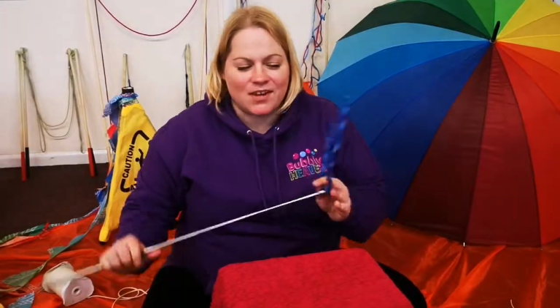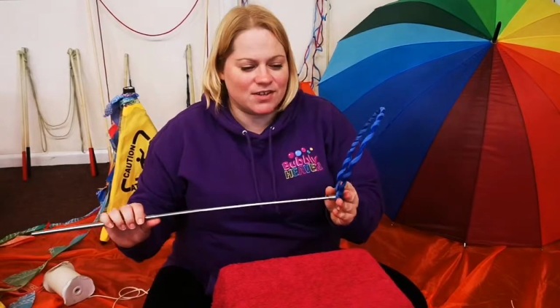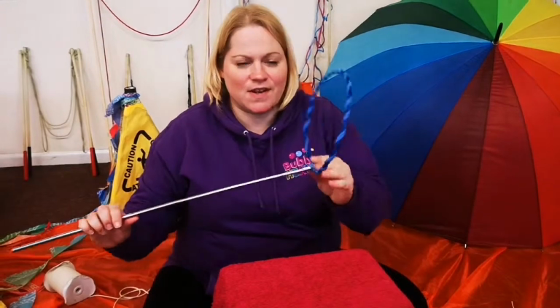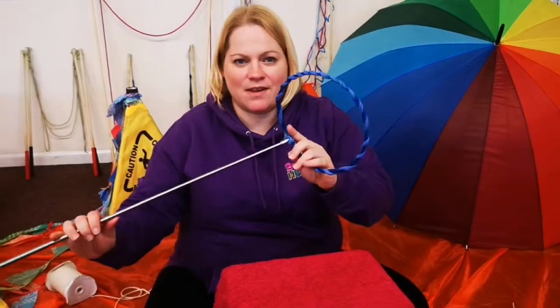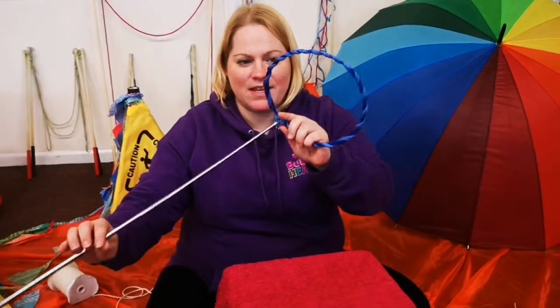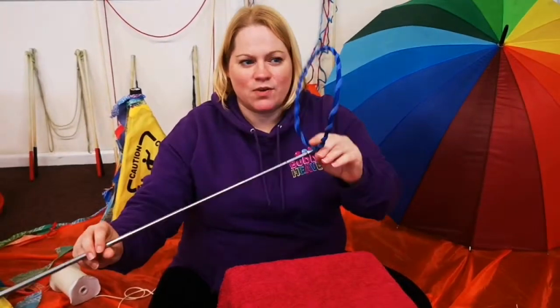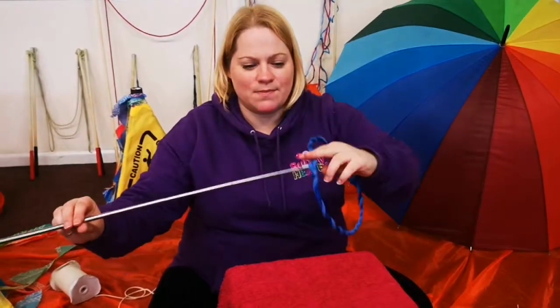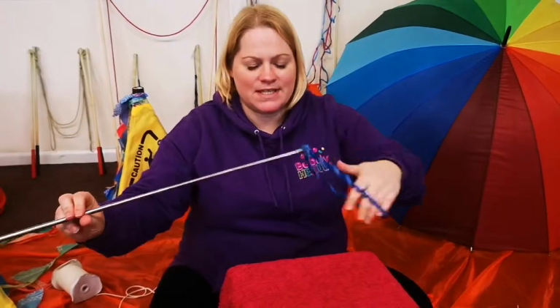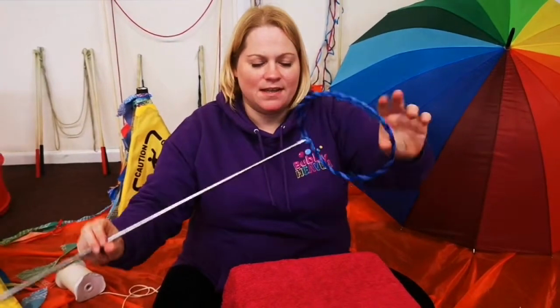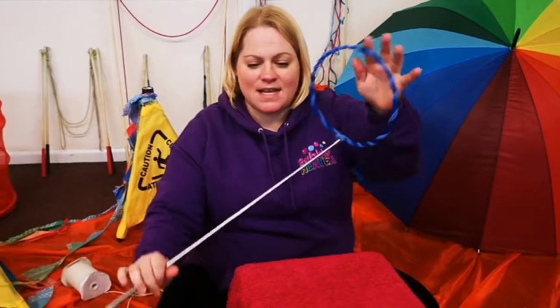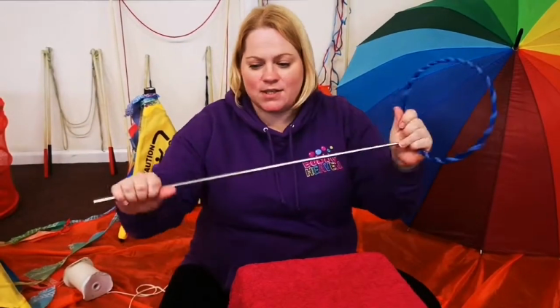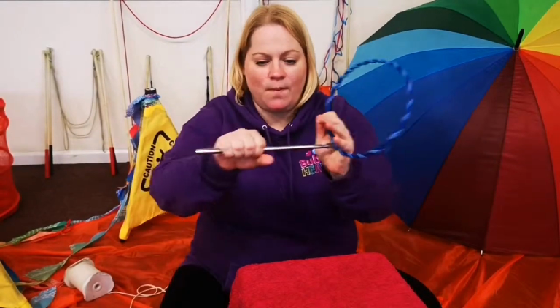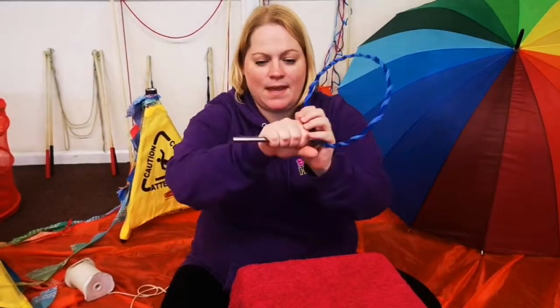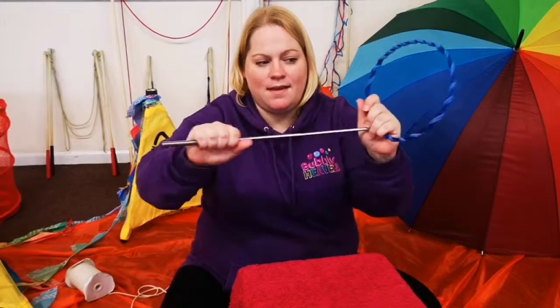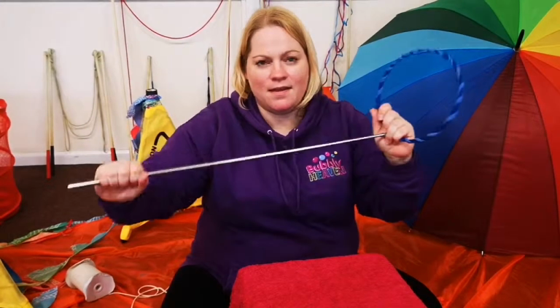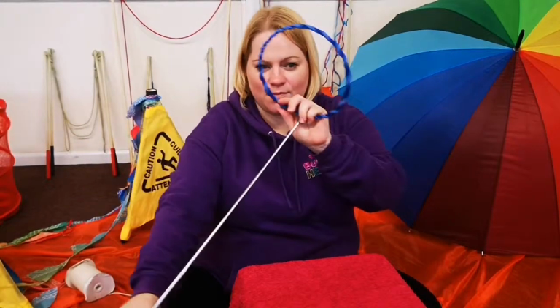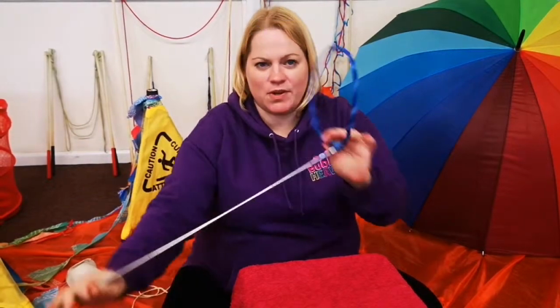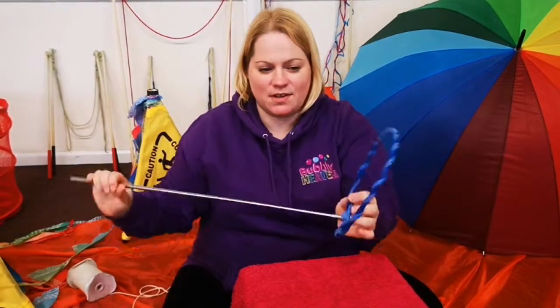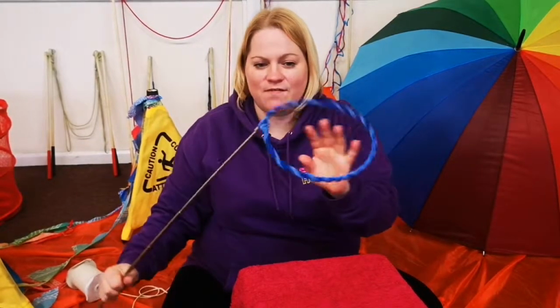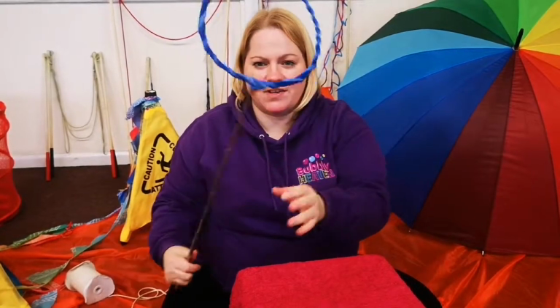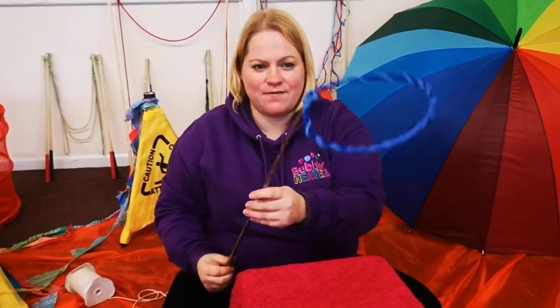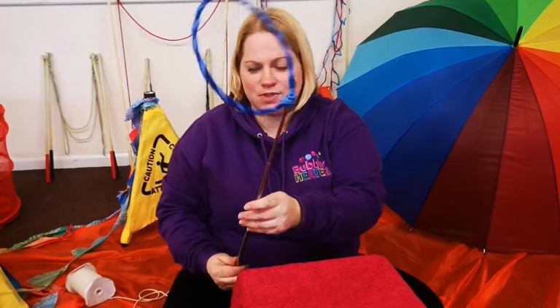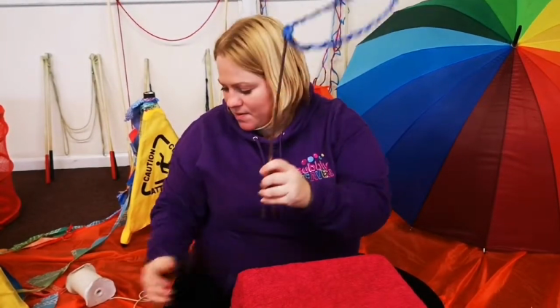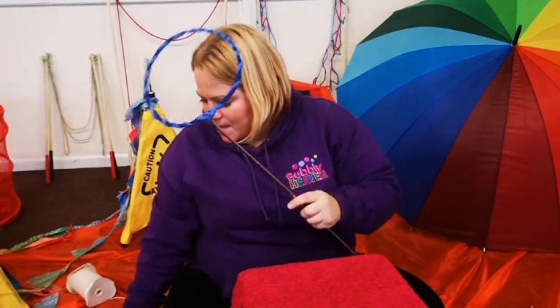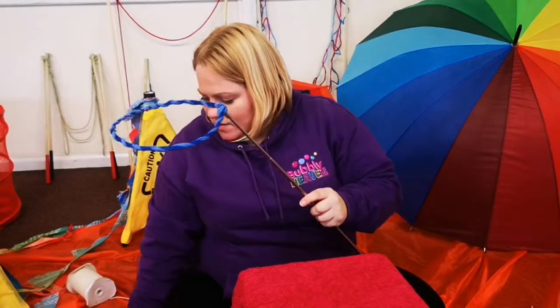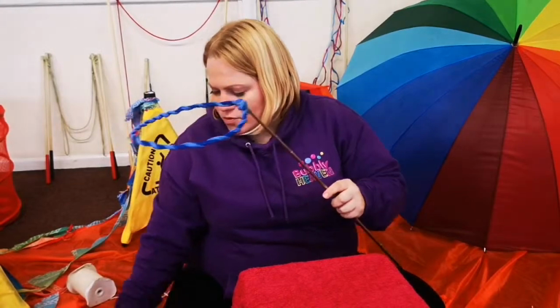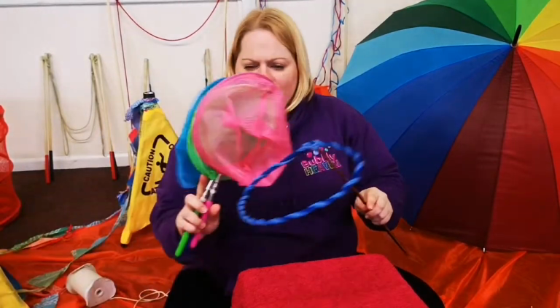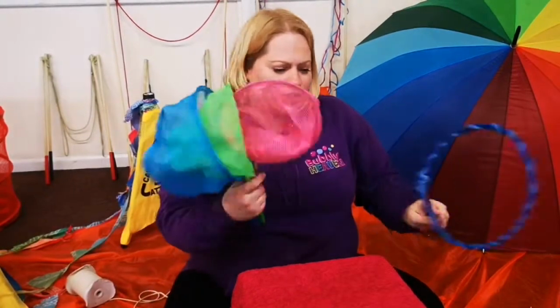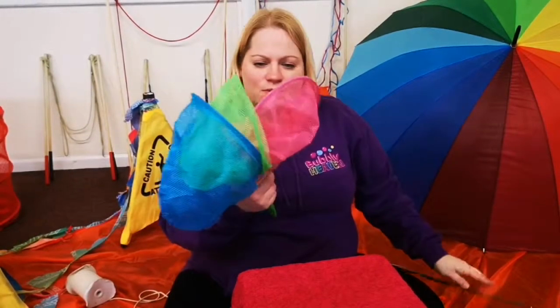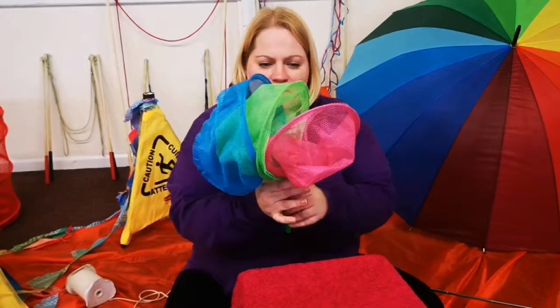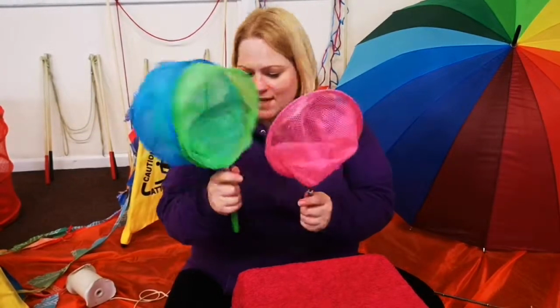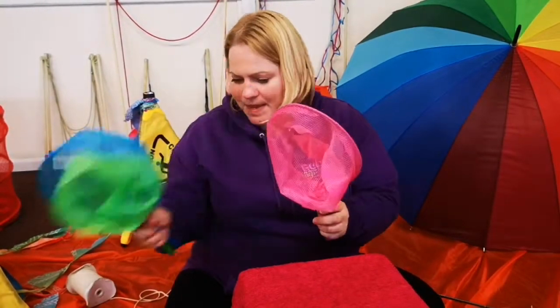I'm going to show you how to make our very quick, simple, easy telescopic bubble wand. I love this one — kids love this one too. Which colour should I choose? Alright, let's go pink.